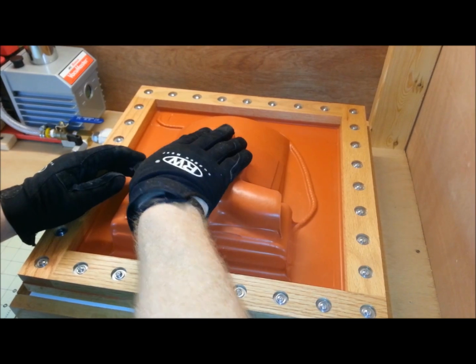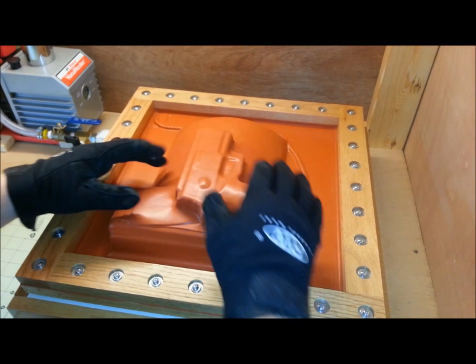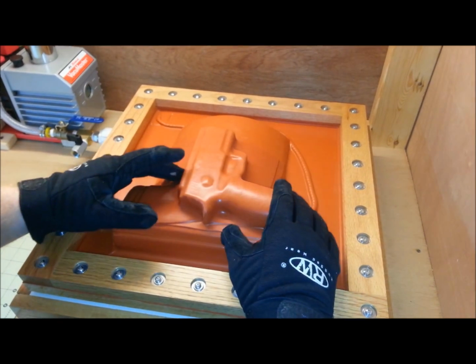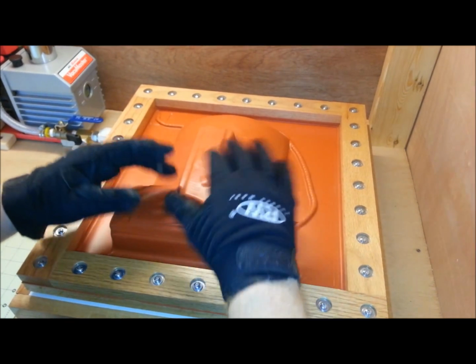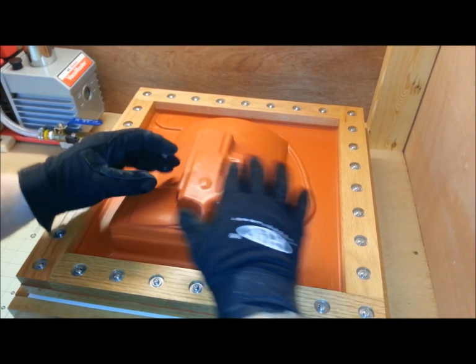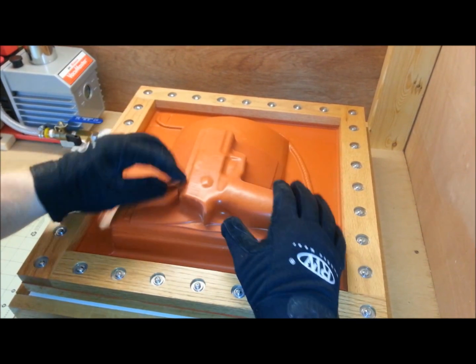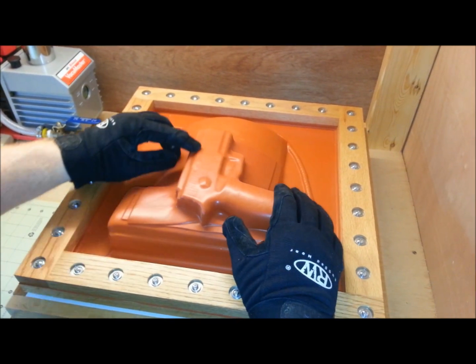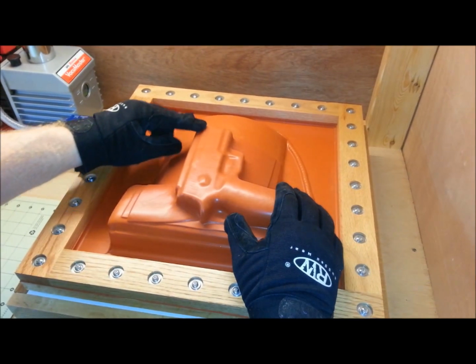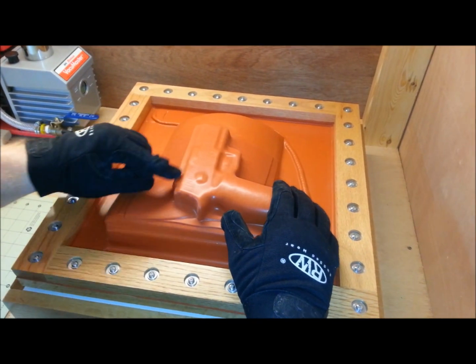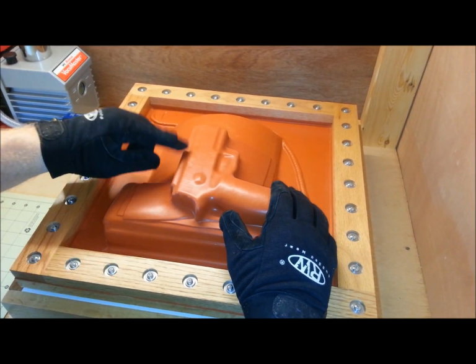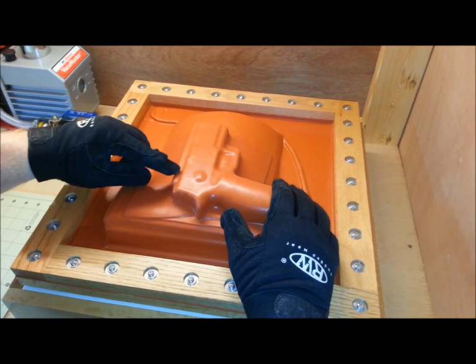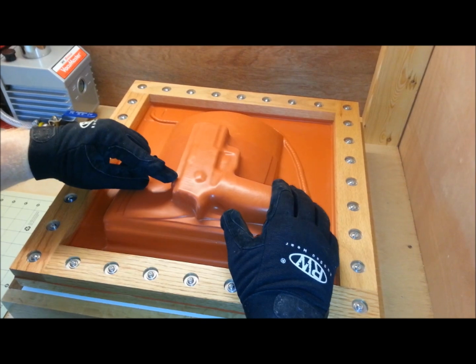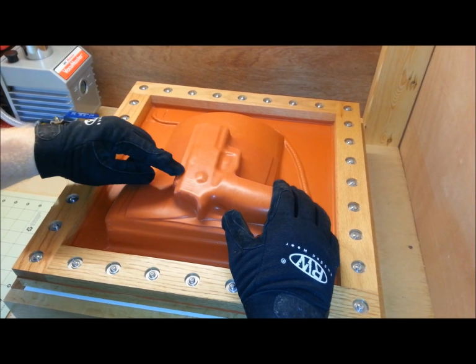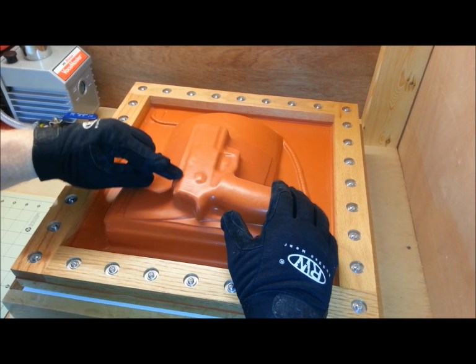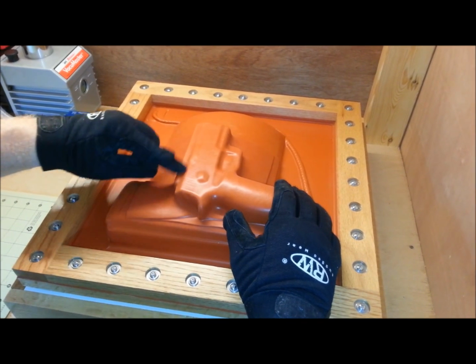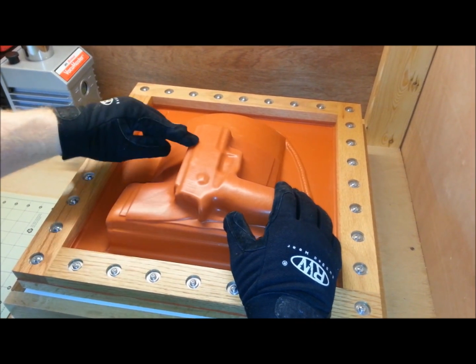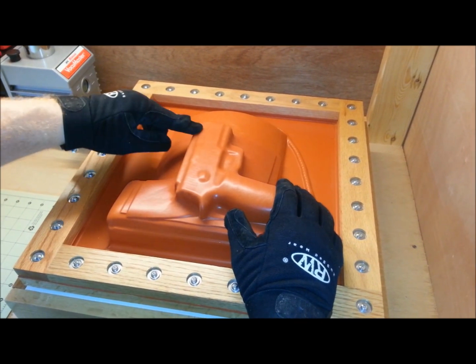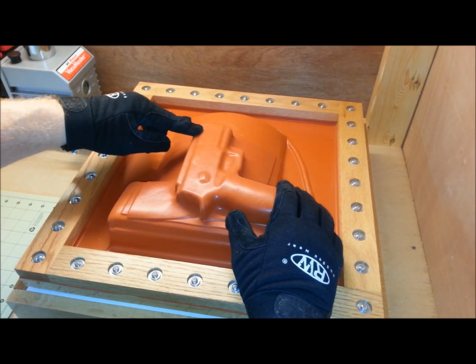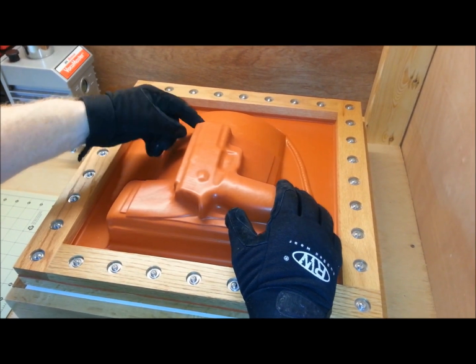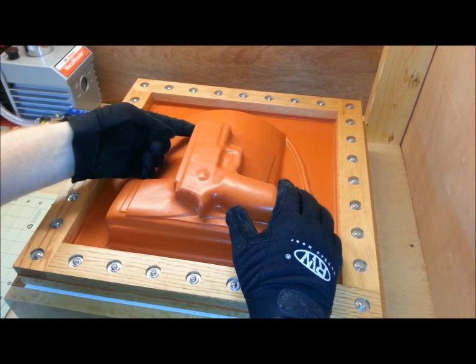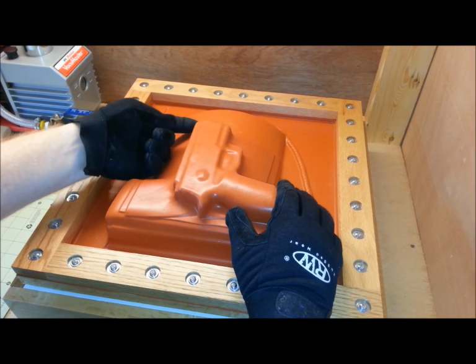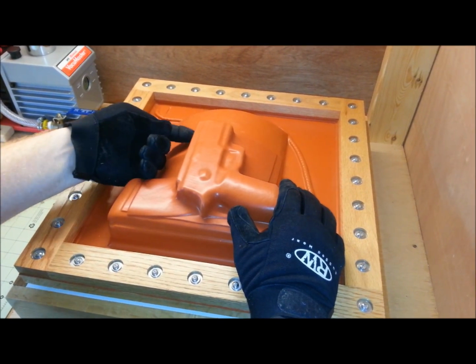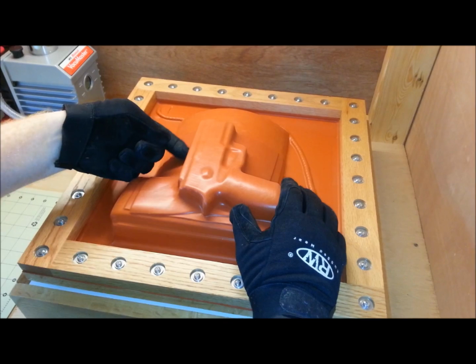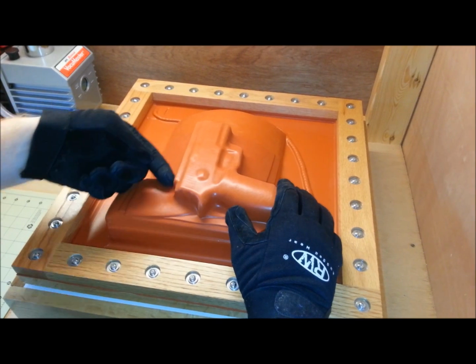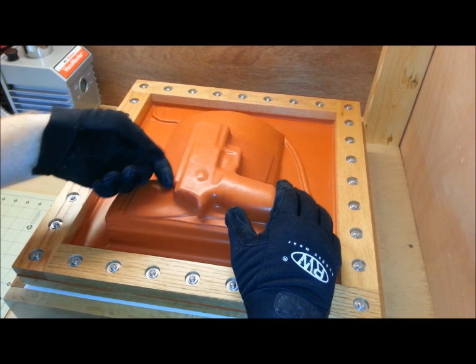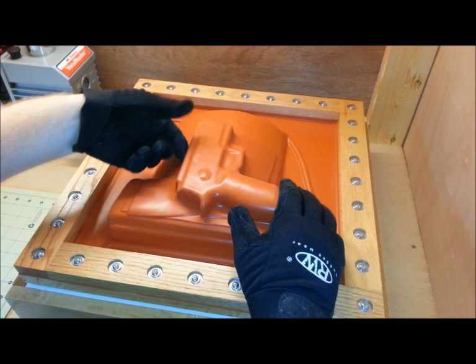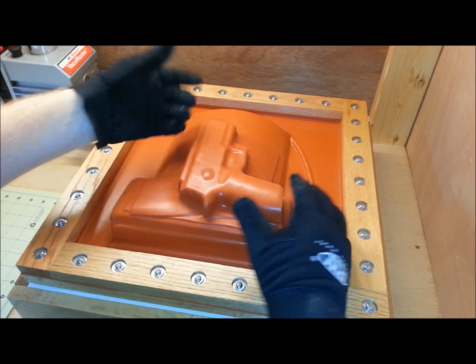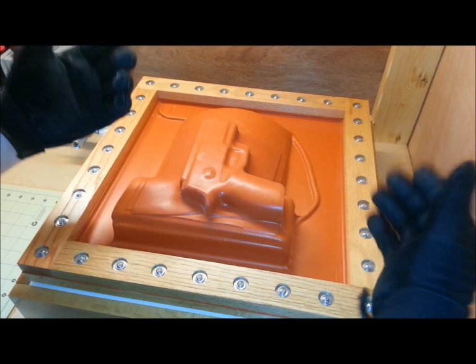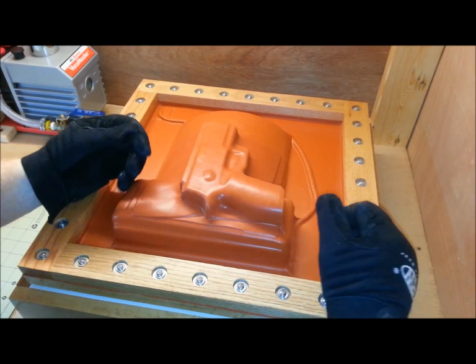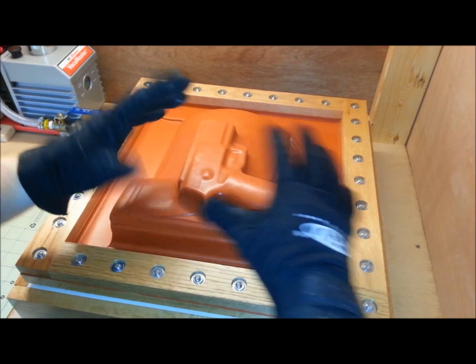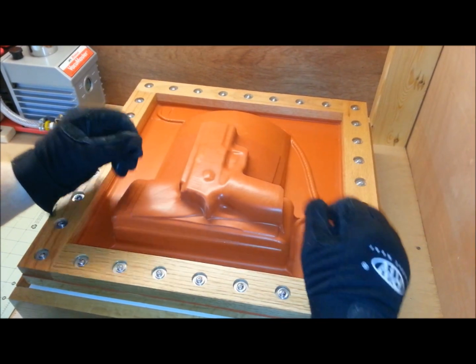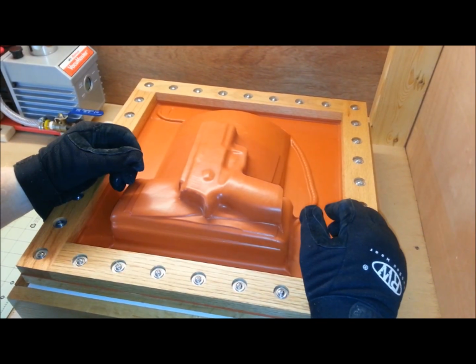You just got to pay attention to everything. And your sight channel — if you notice, the sight channel has pulled down a little bit. And it's going to come out perfect. I'll show you that once I get the holster all done and together.